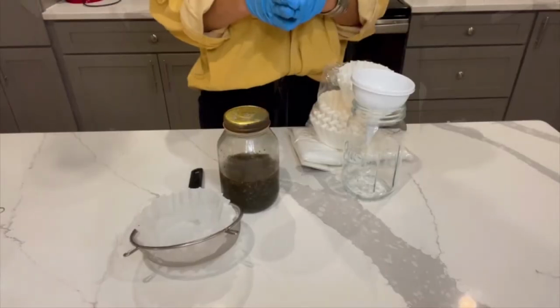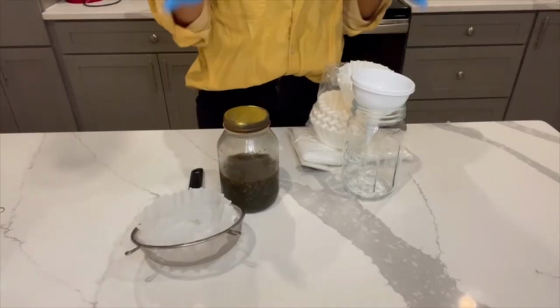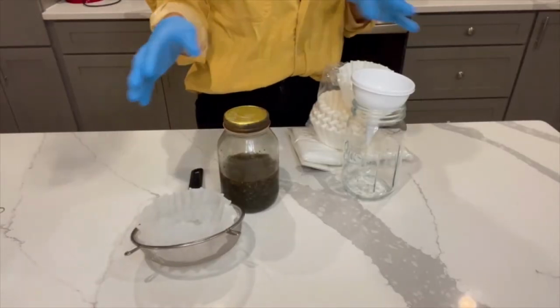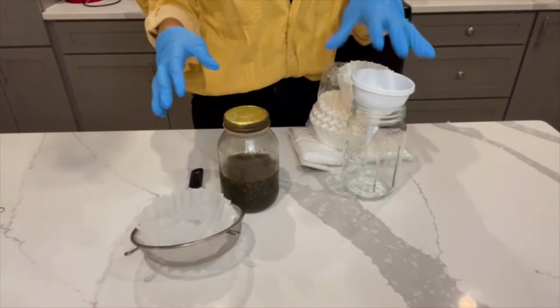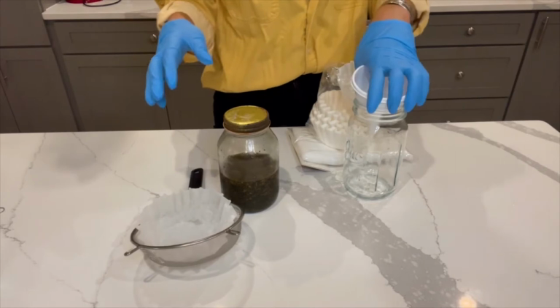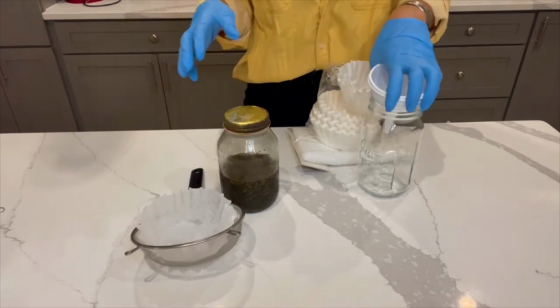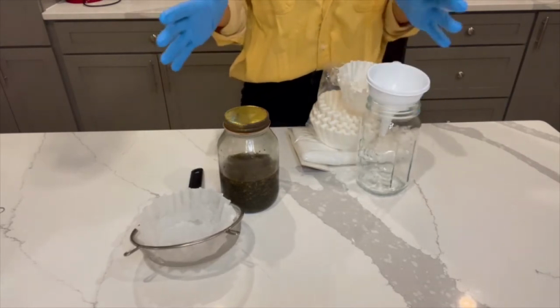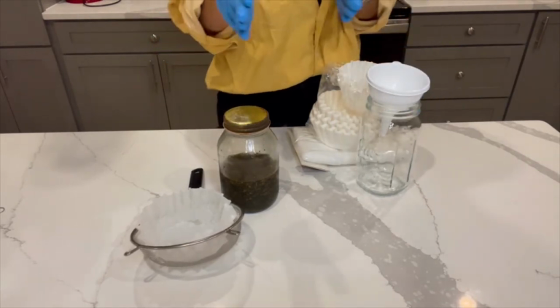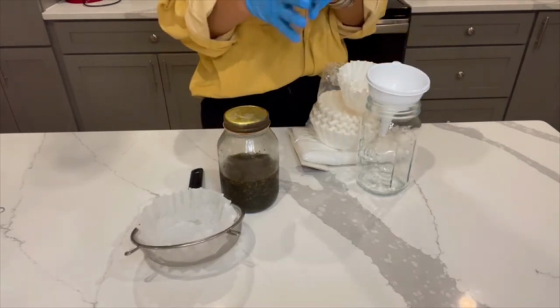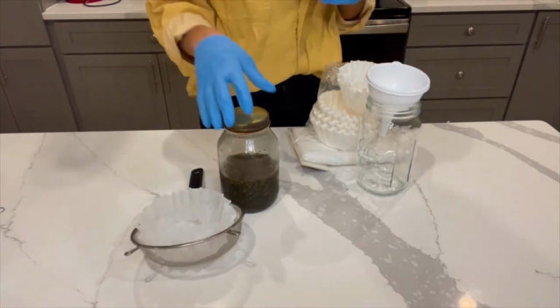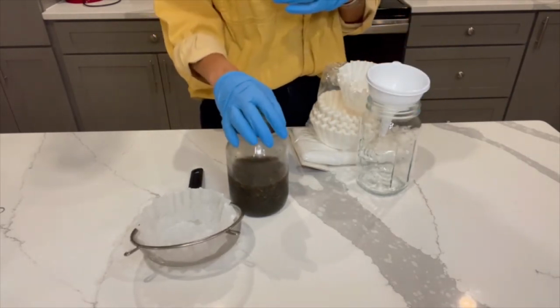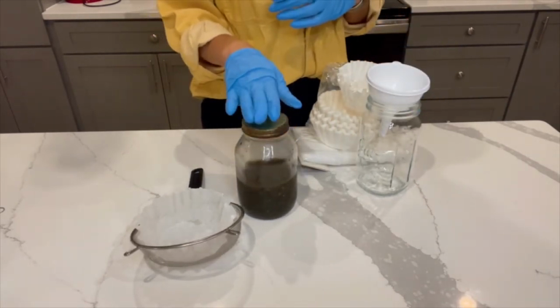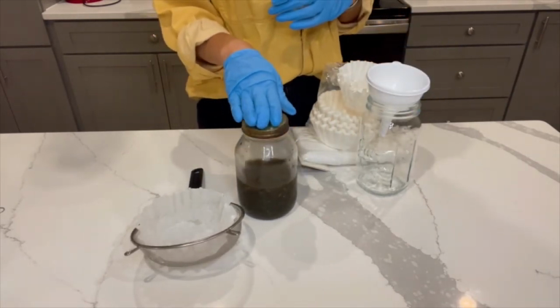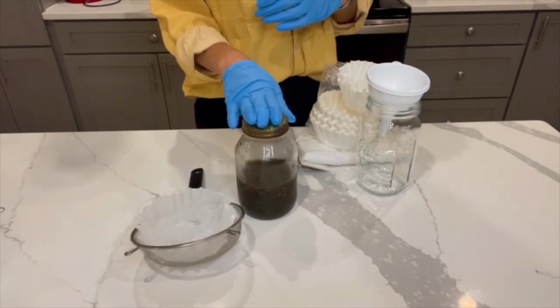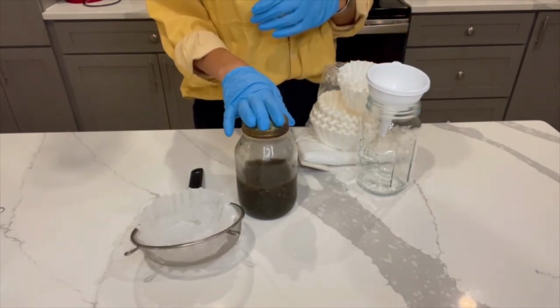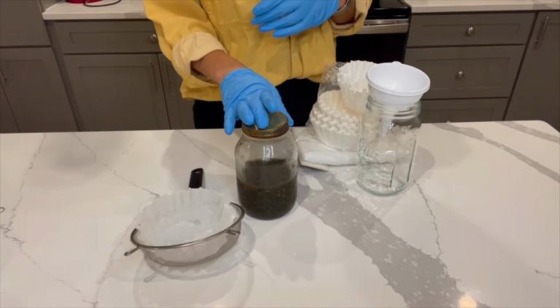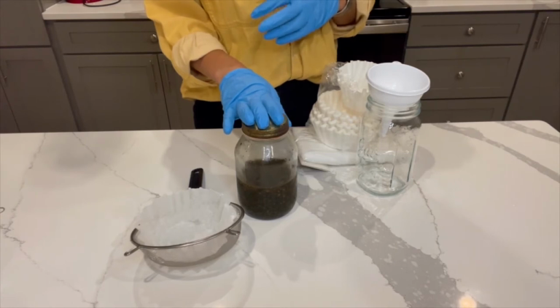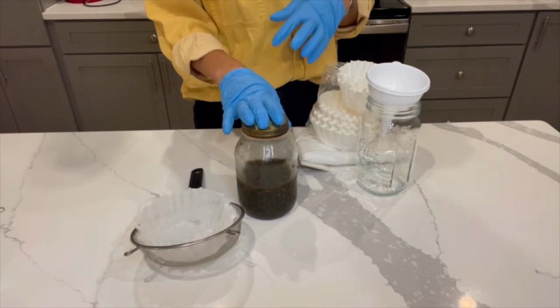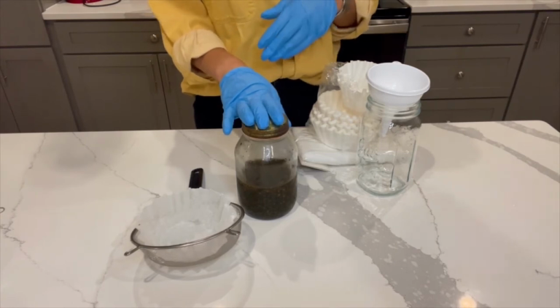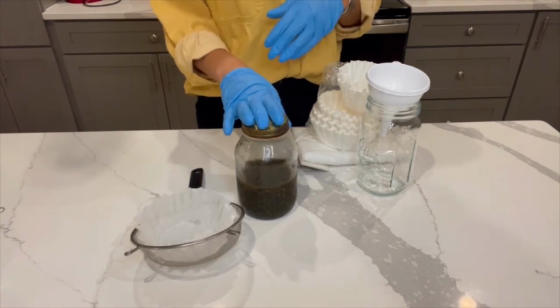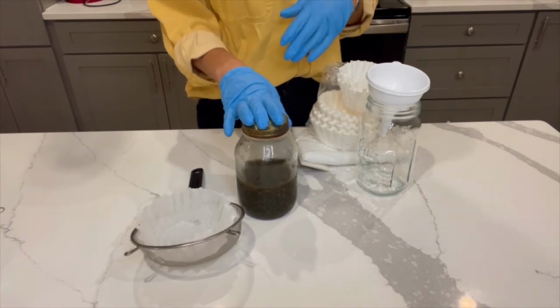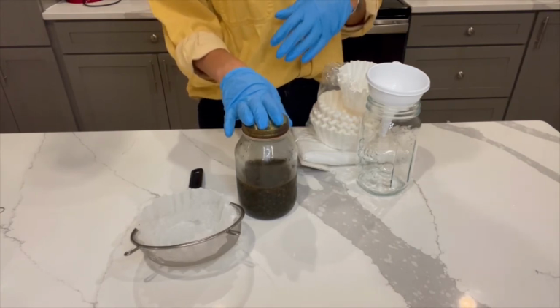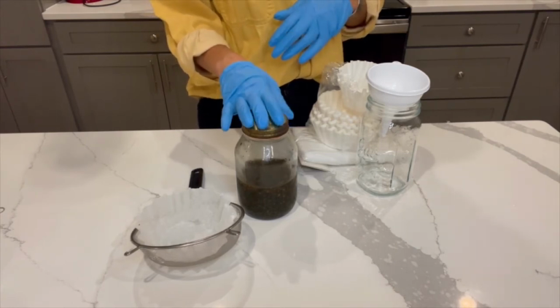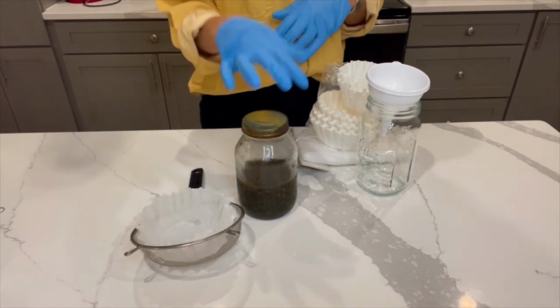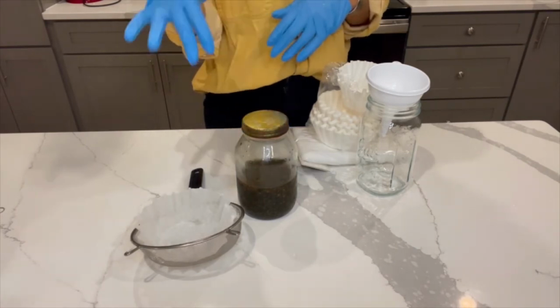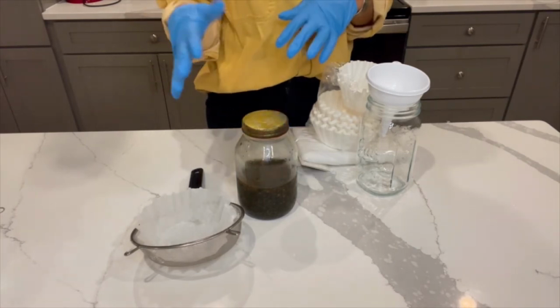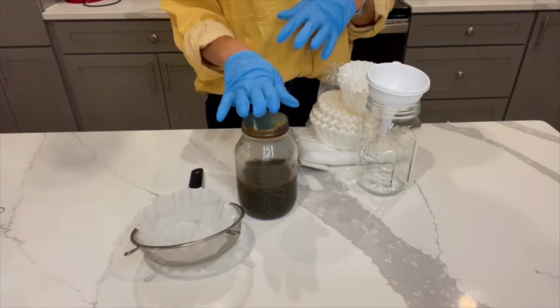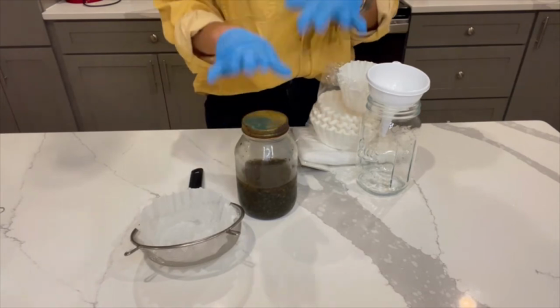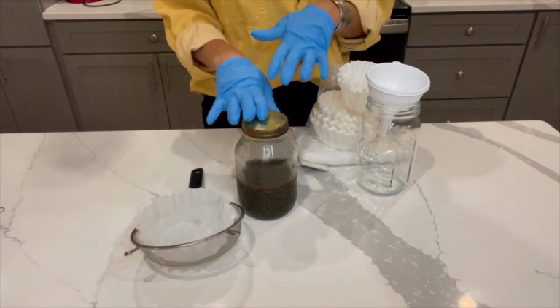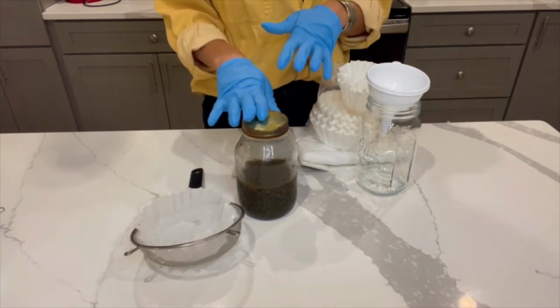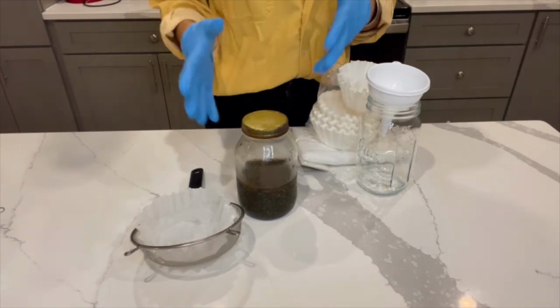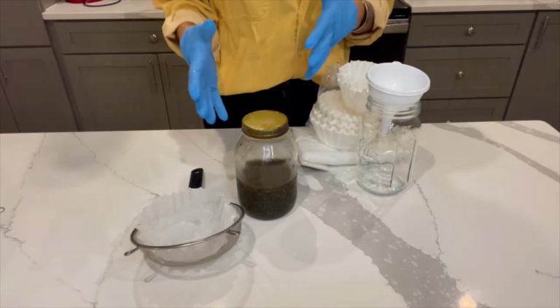We're back and we've got a few gadgets here to help us get to the finish line. We've taken our tincture out of the freezer — it's been in there for about 20 minutes. I checked on it about every five minutes and gave it a good swirl around. Now it's time to strain it.